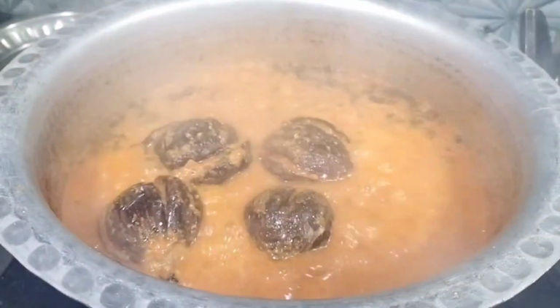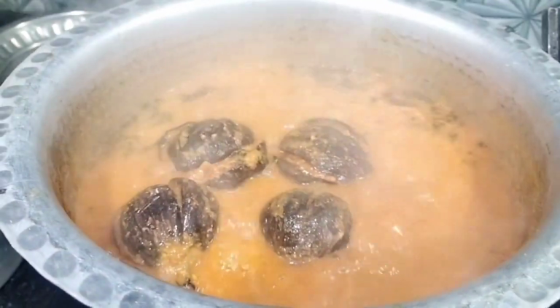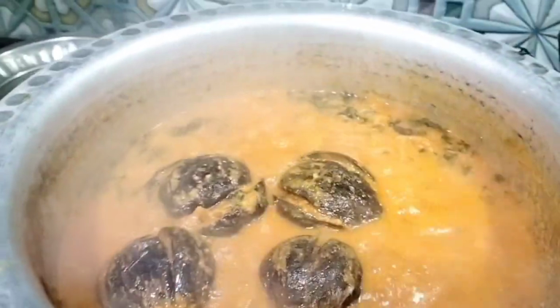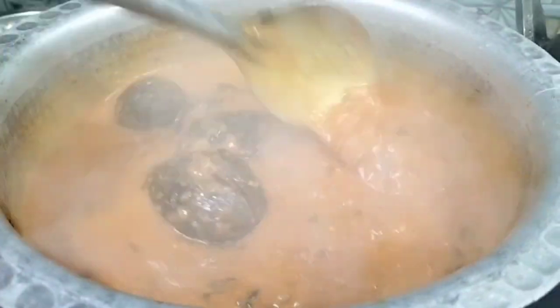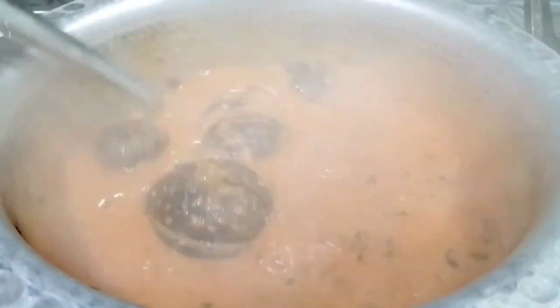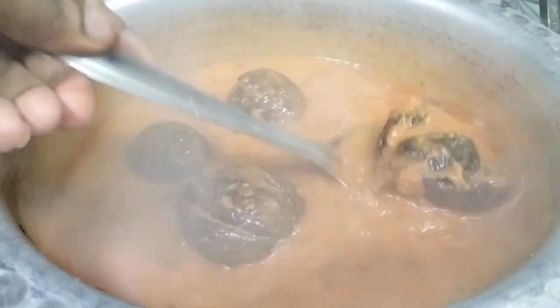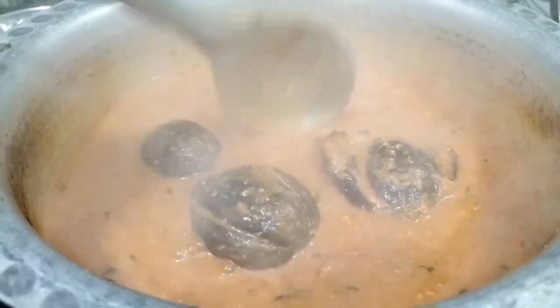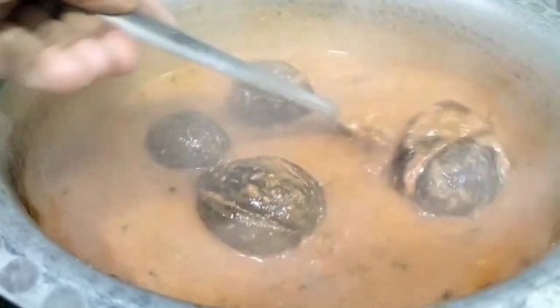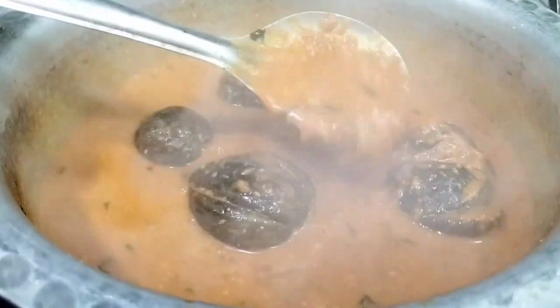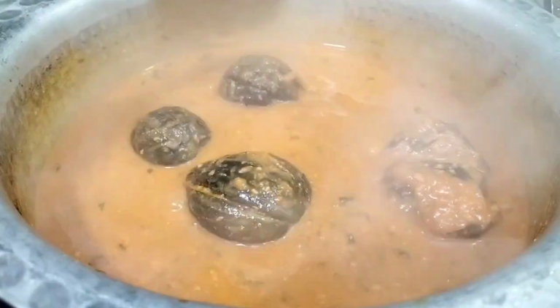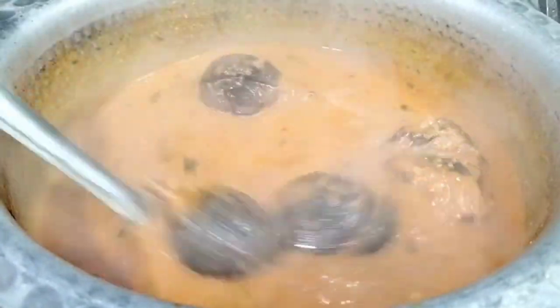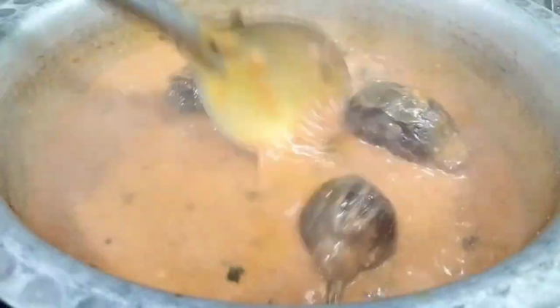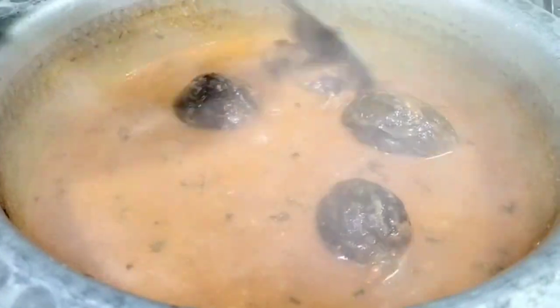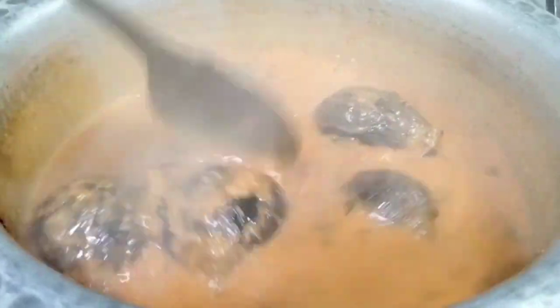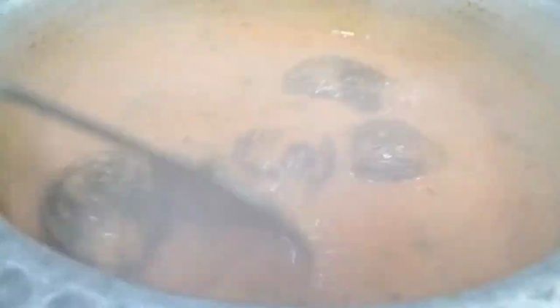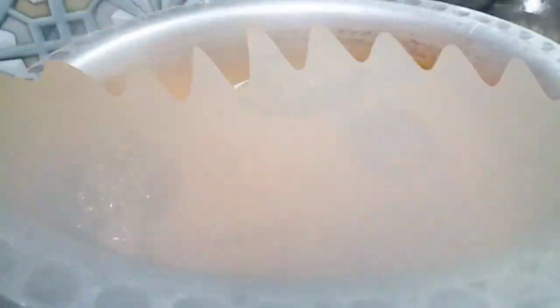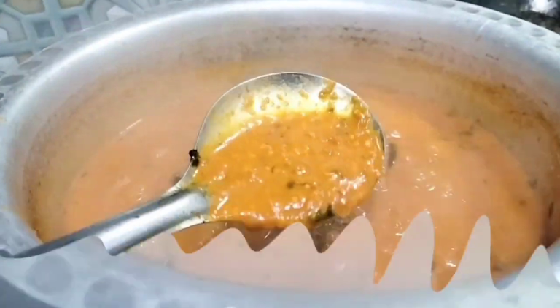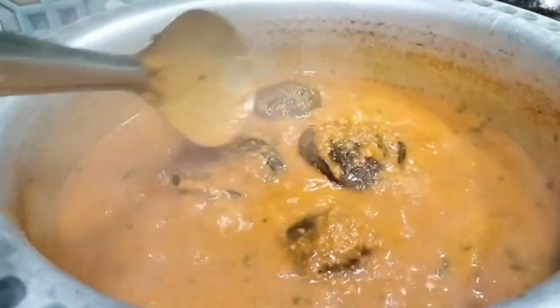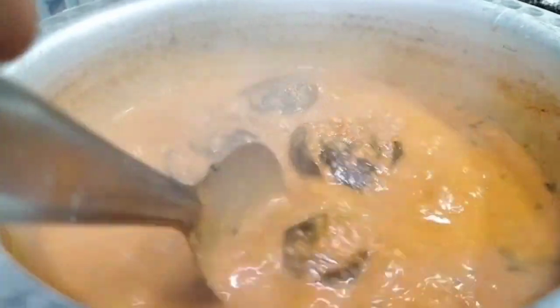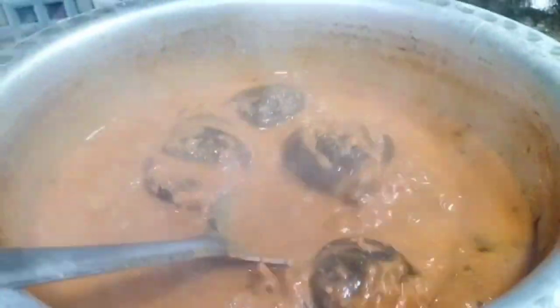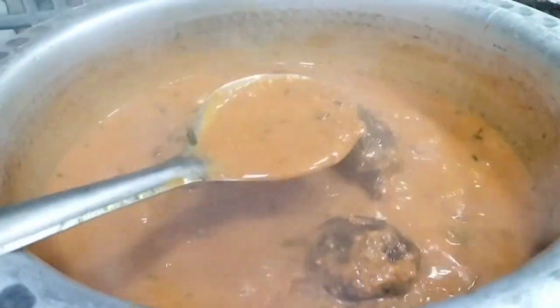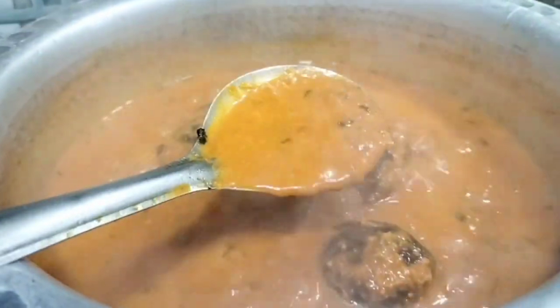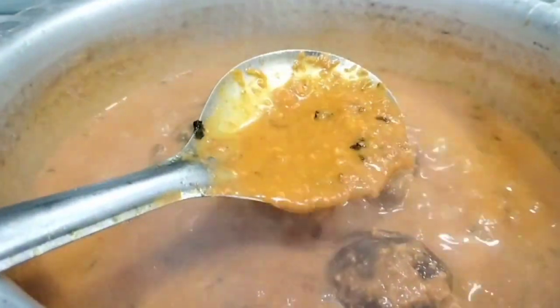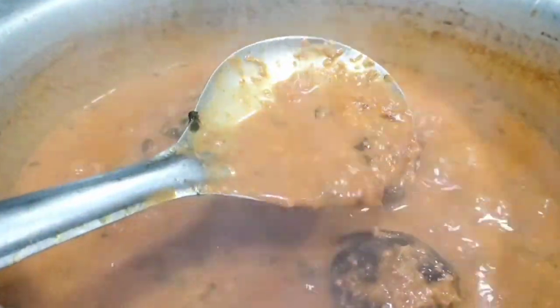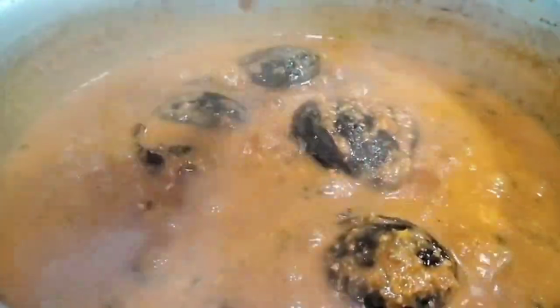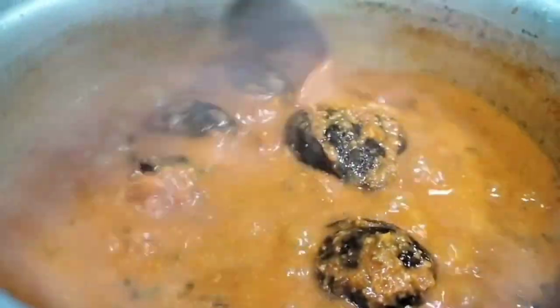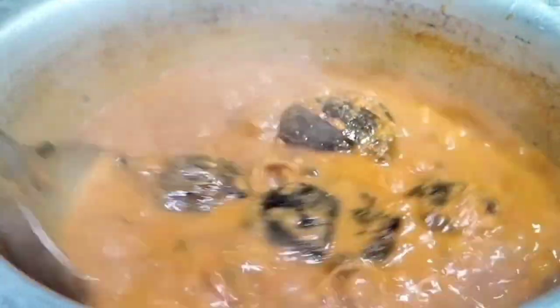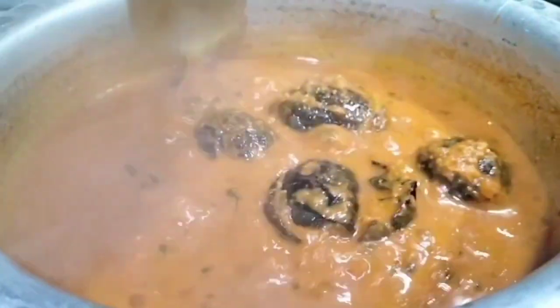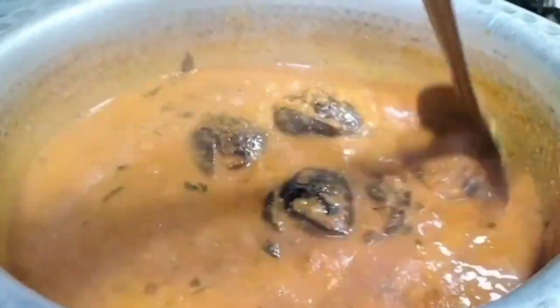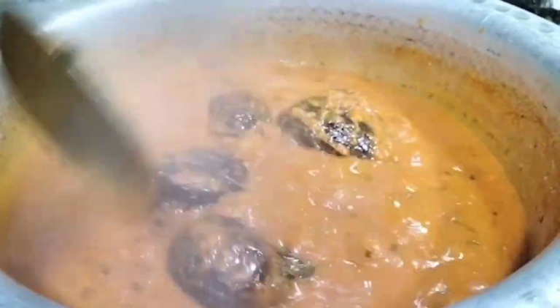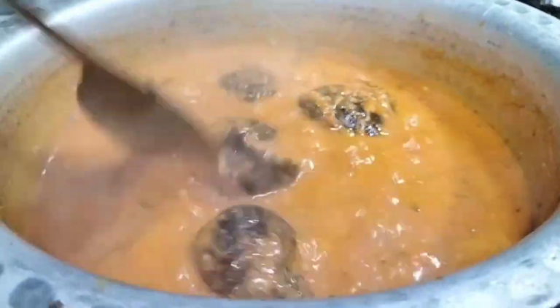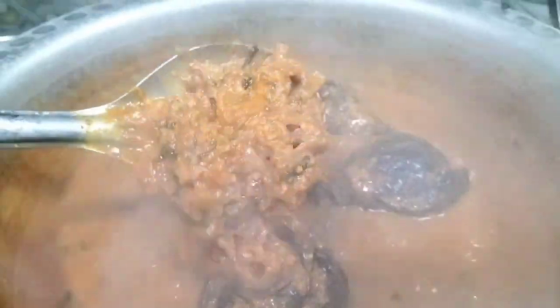You can serve this with rice or roti — it pairs very well with both. Whichever you prefer, it will taste great.